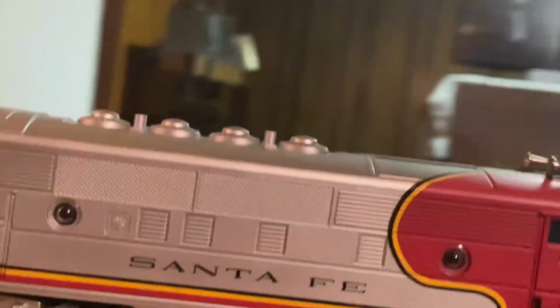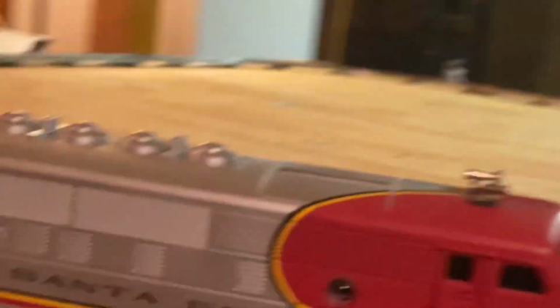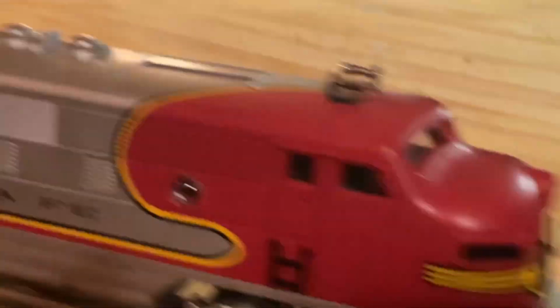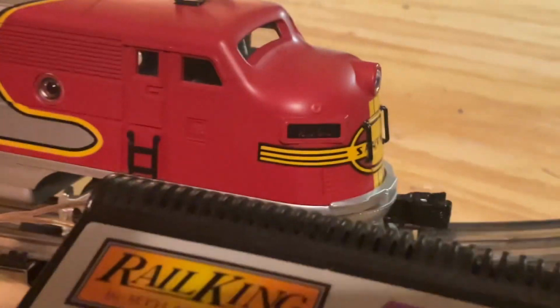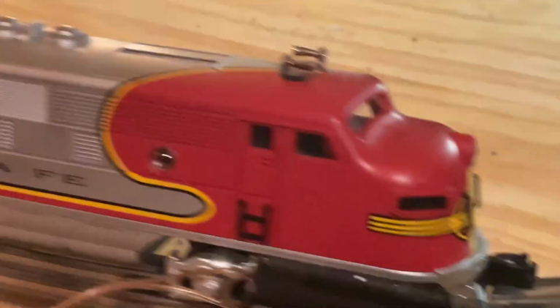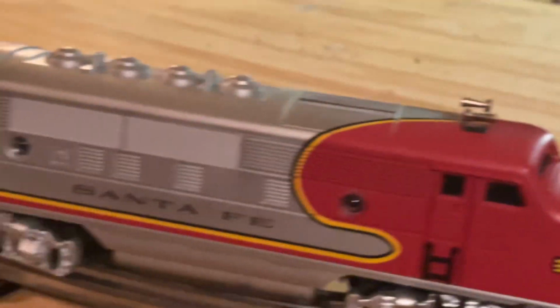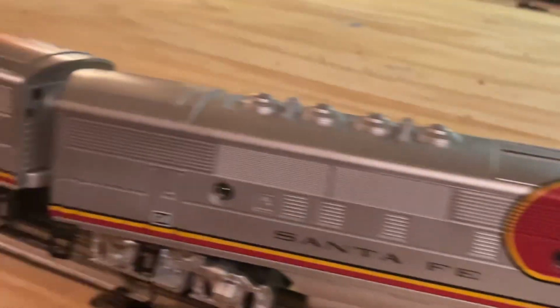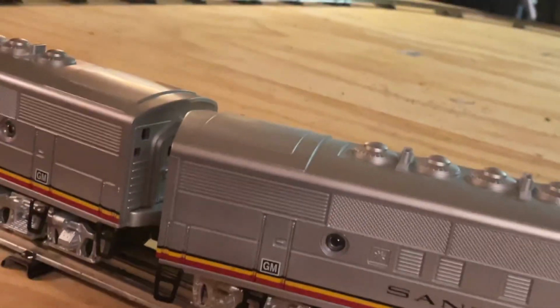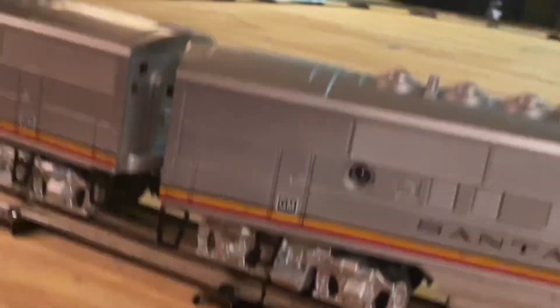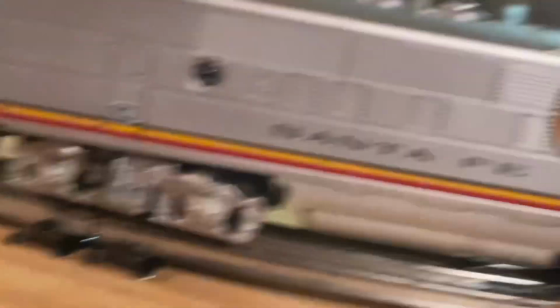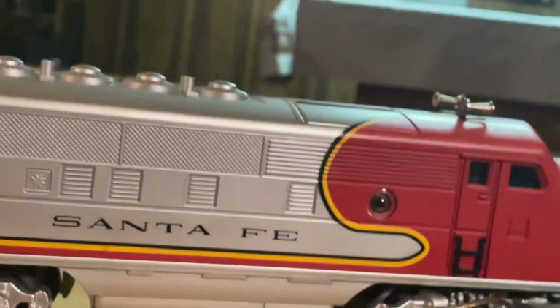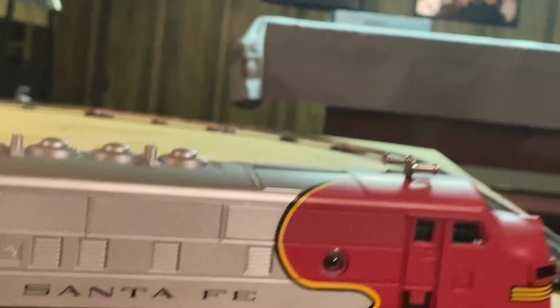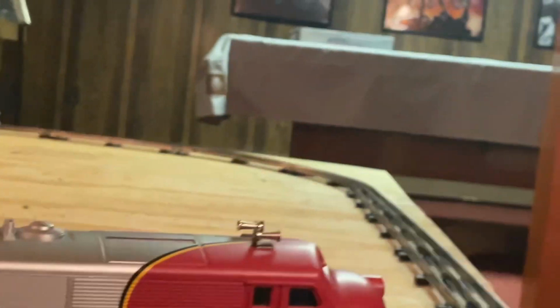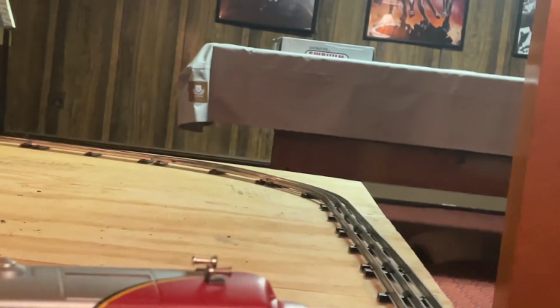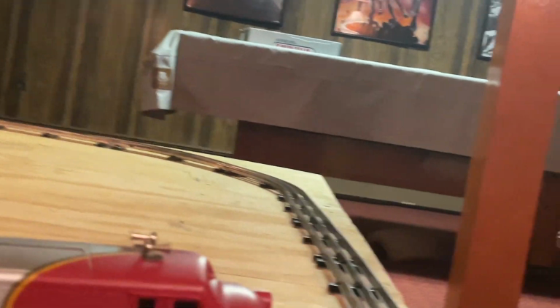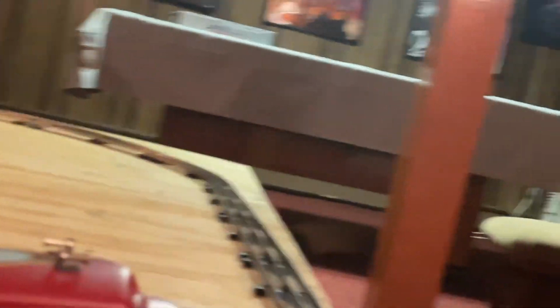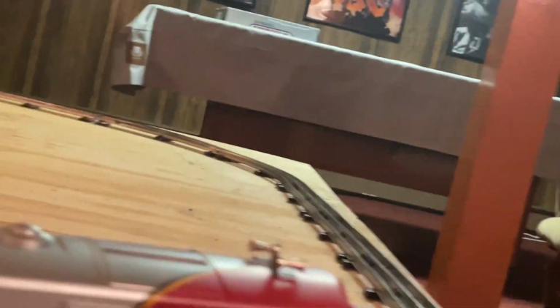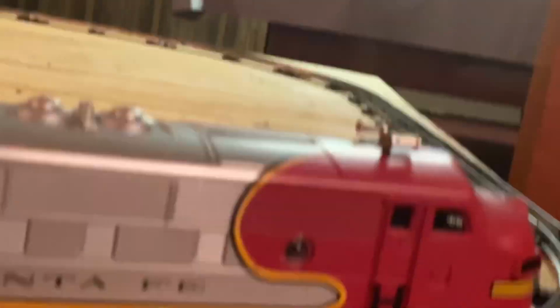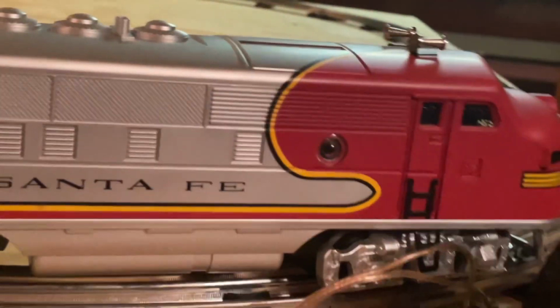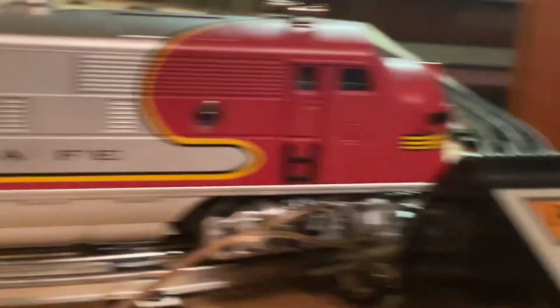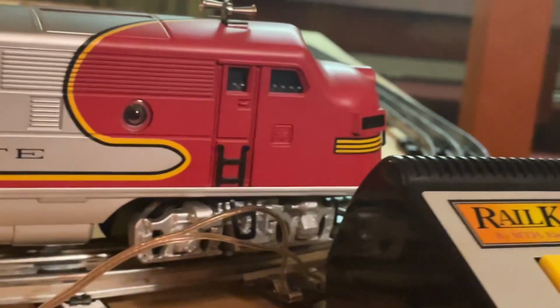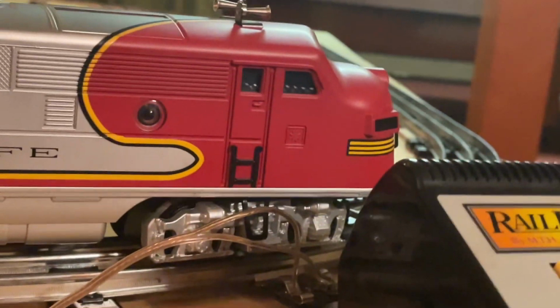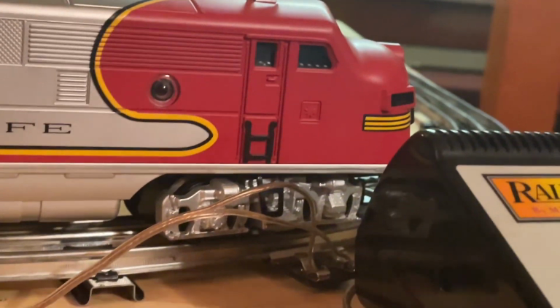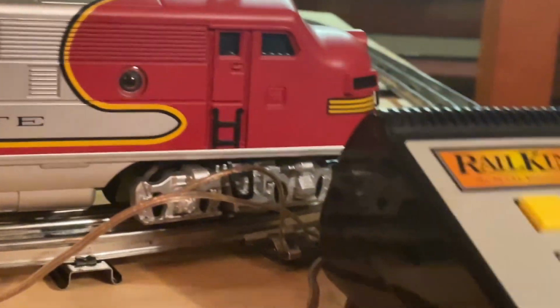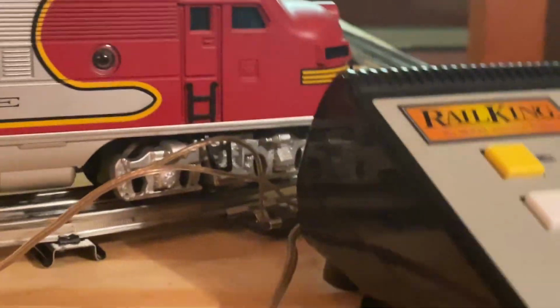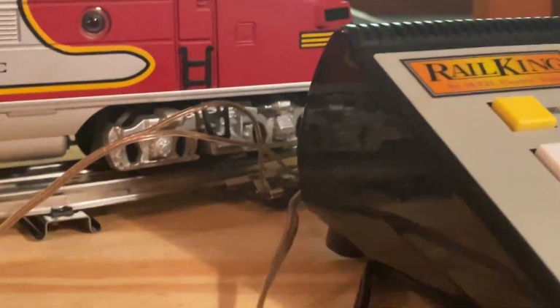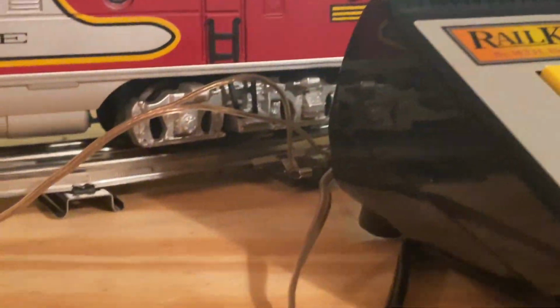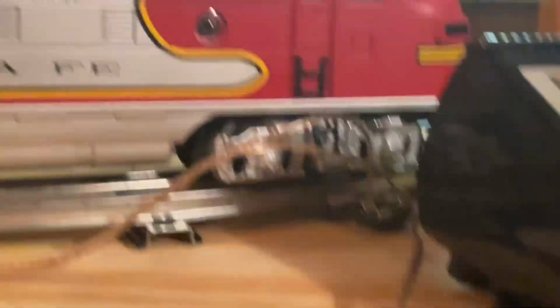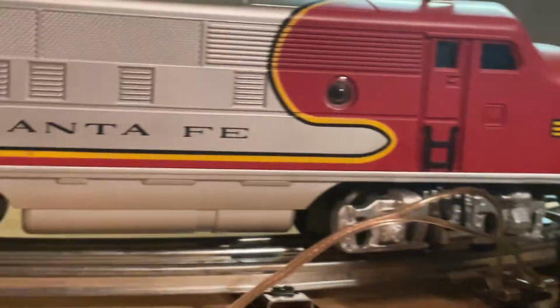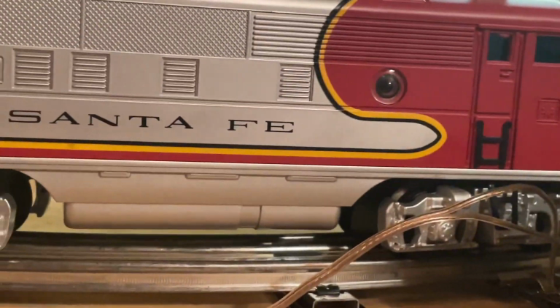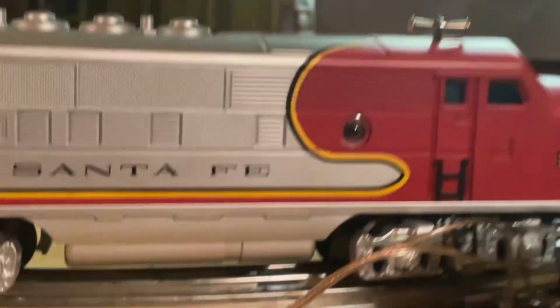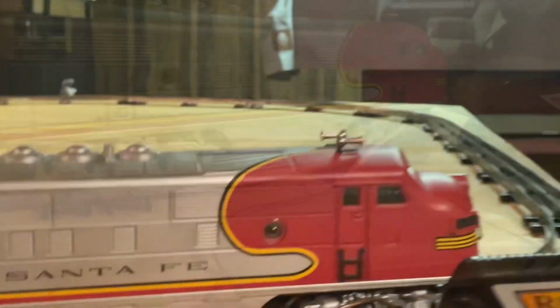And that was our little first test run, just pulling the dummy. This thing runs very smooth, so it doesn't have a lot of problems pulling stuff, but we're still going to show it pull some stuff. Now let's move on to freight.